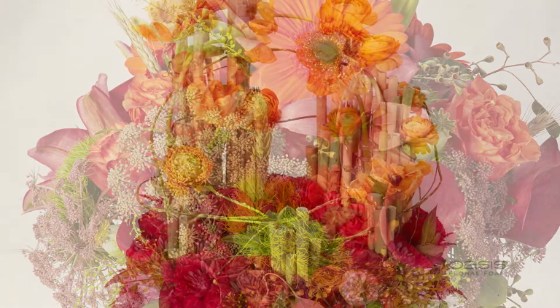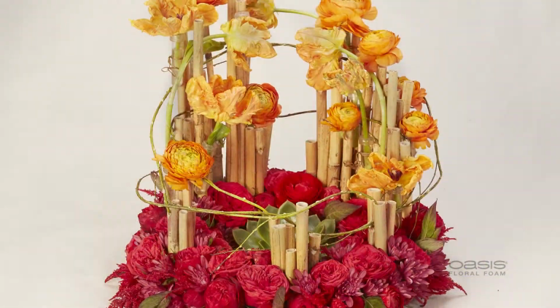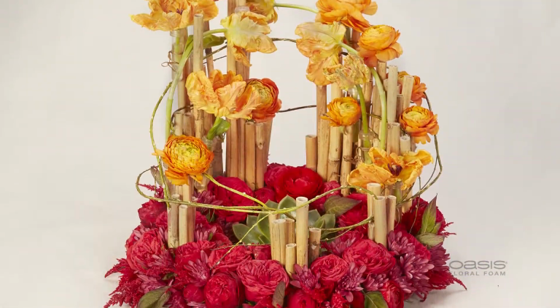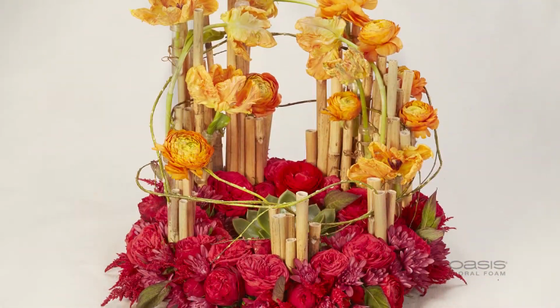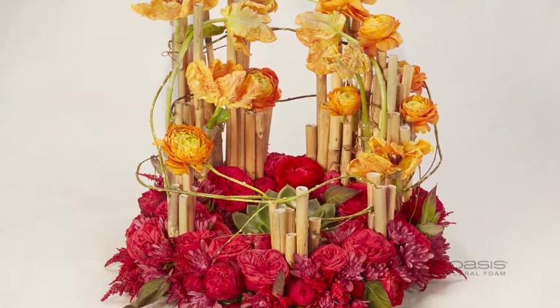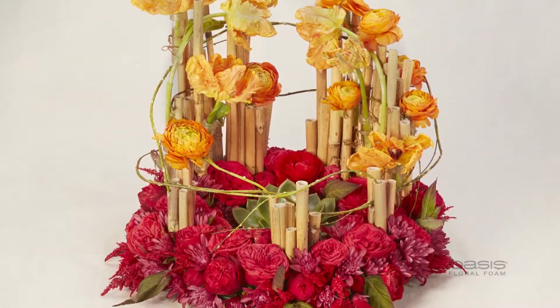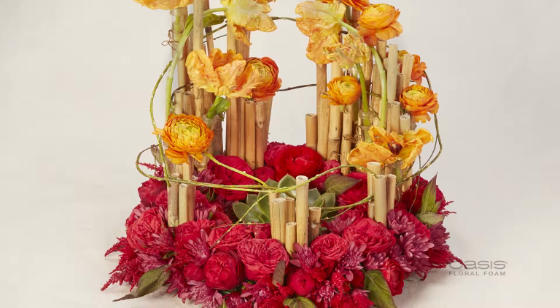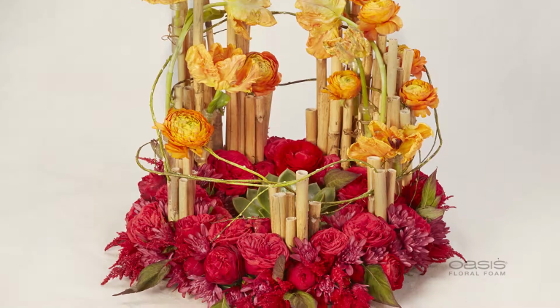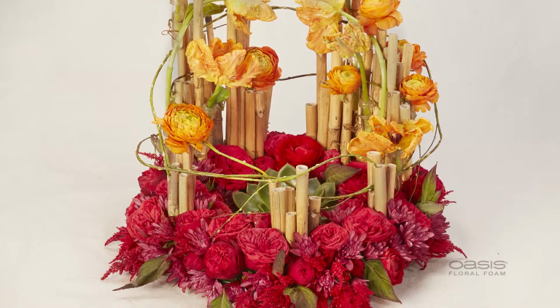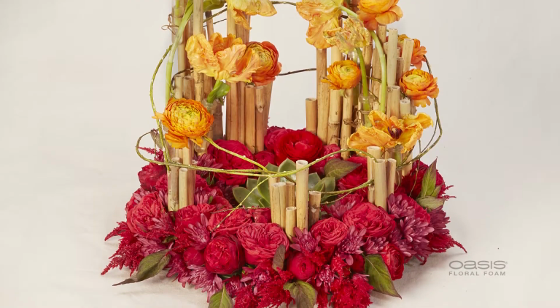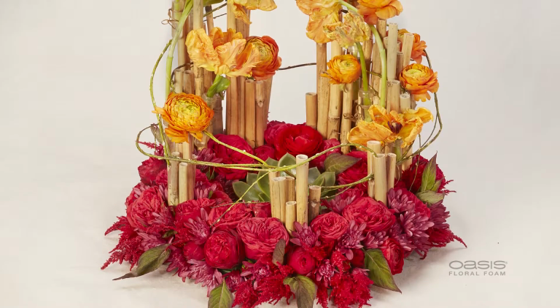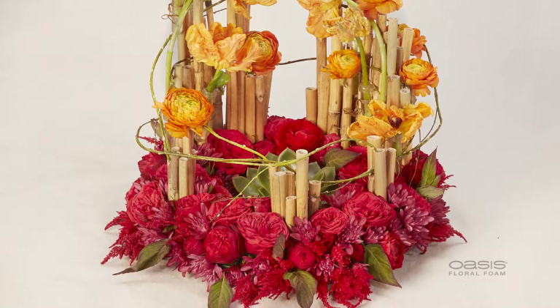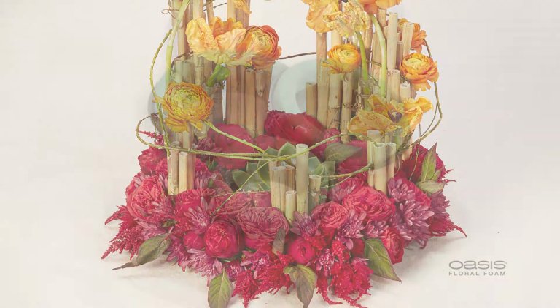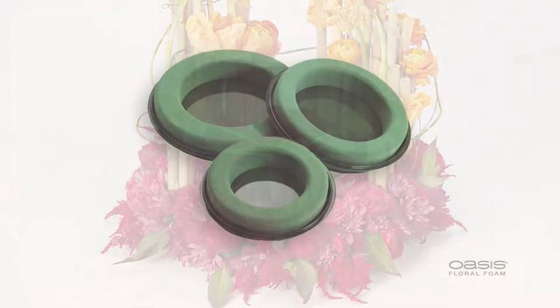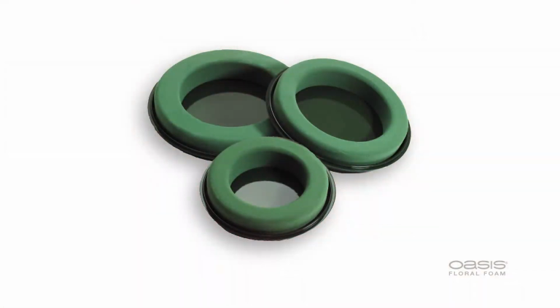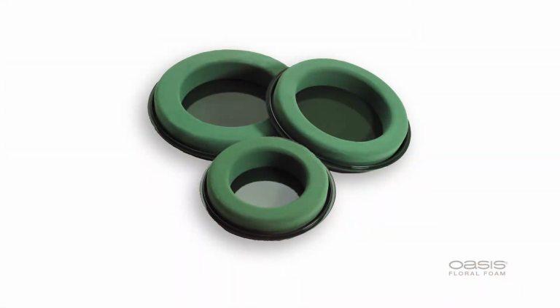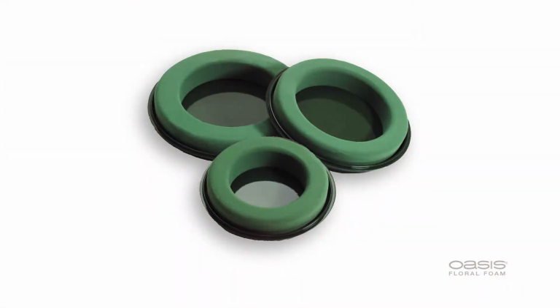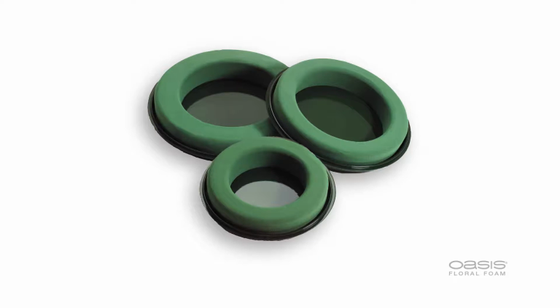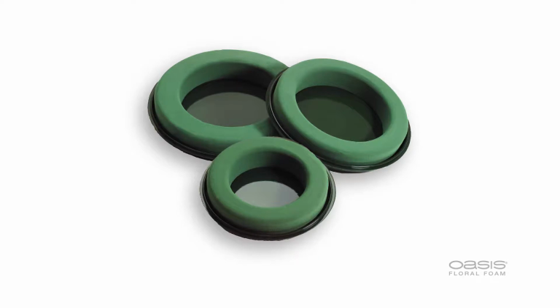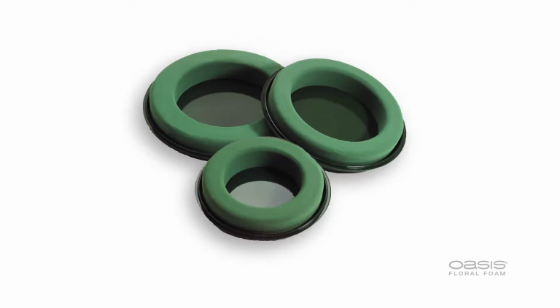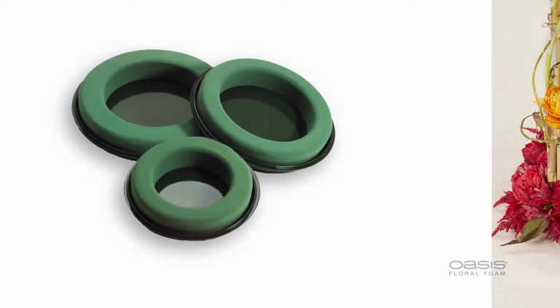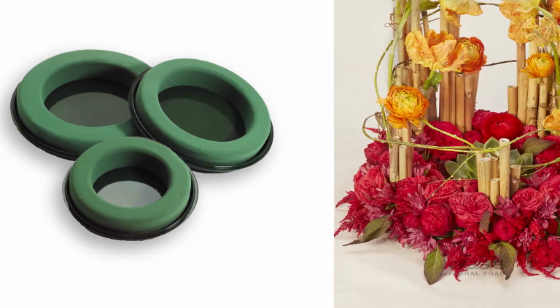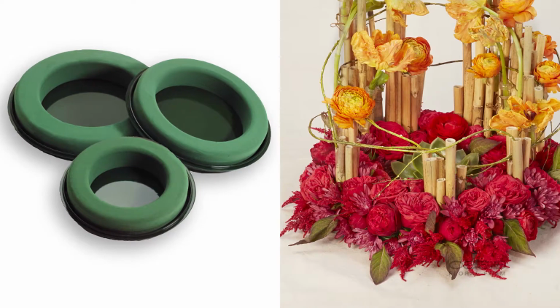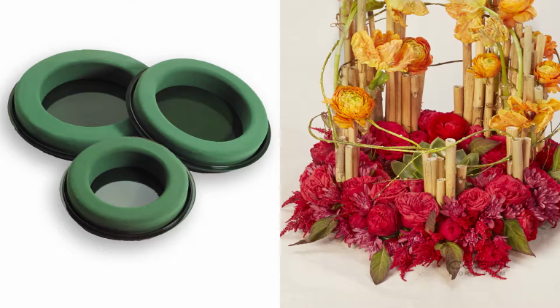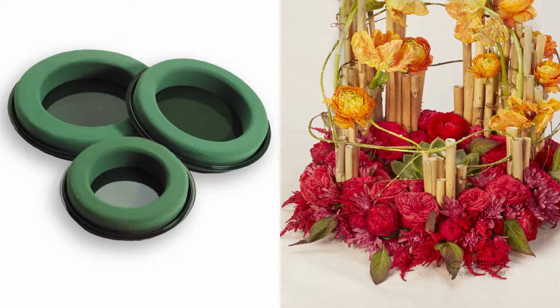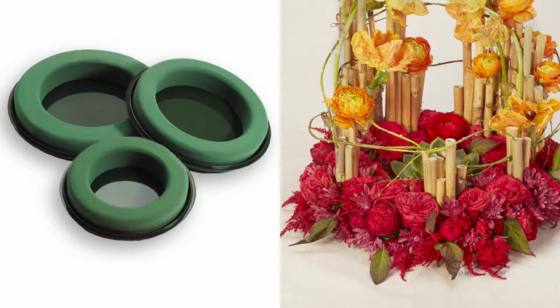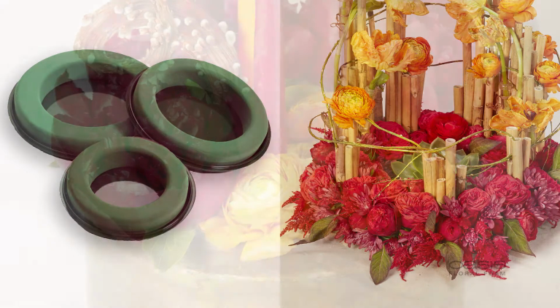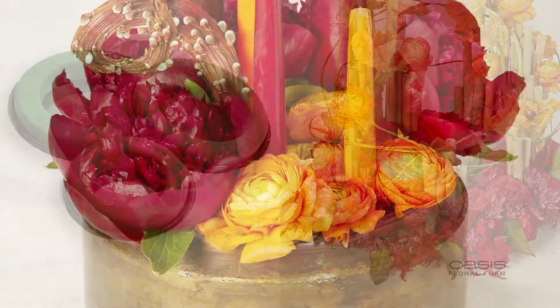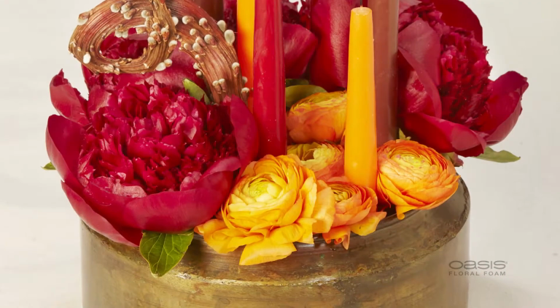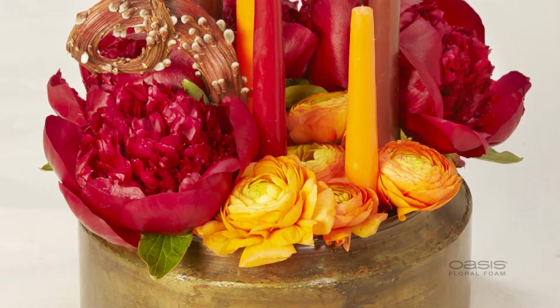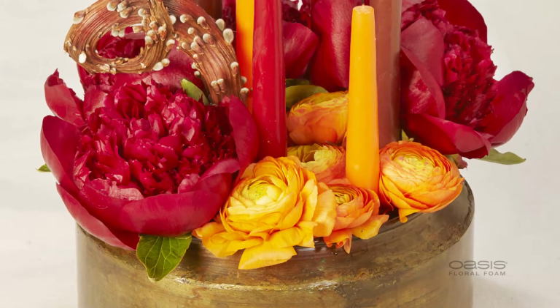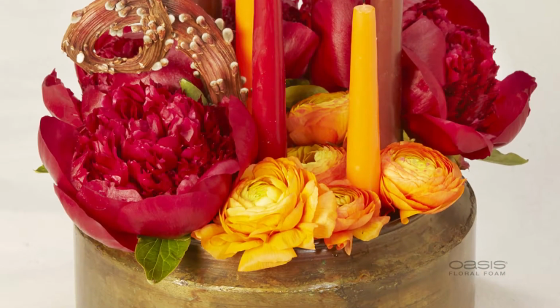To help get that look, florists can take advantage of accessories from Oasis floral products. The Oasis Design Ring offers a ring of floral foam glued to a plastic tray with a solid center, perfect for a no-drip table wreath.